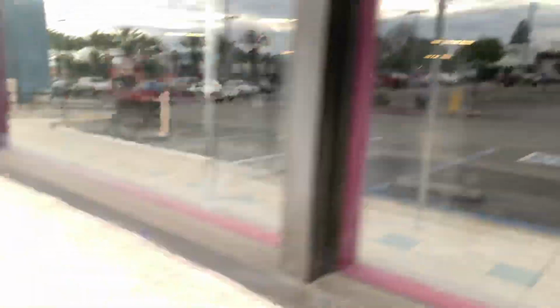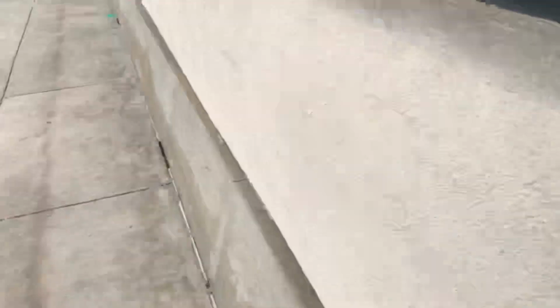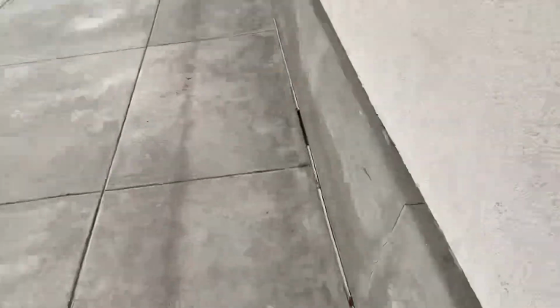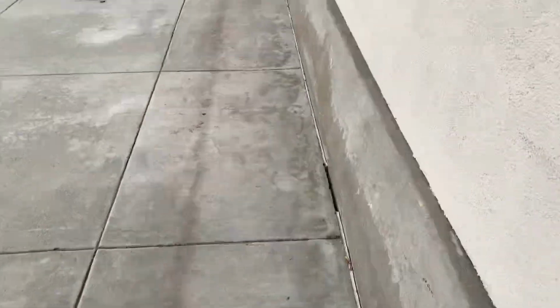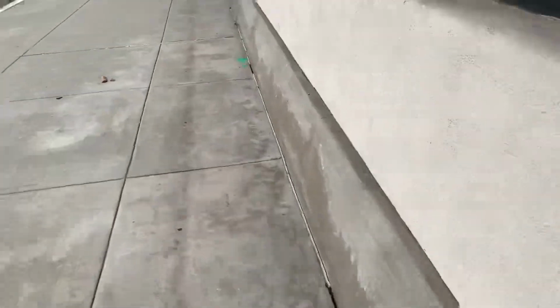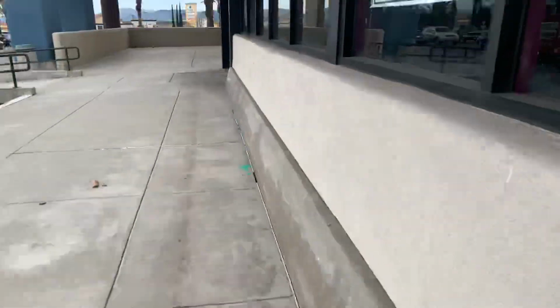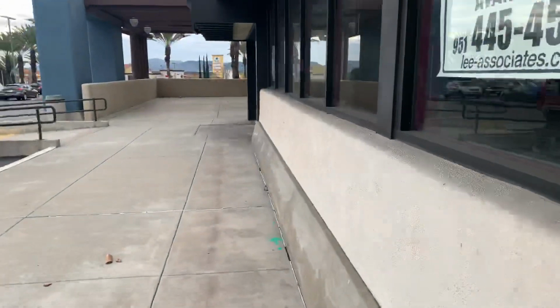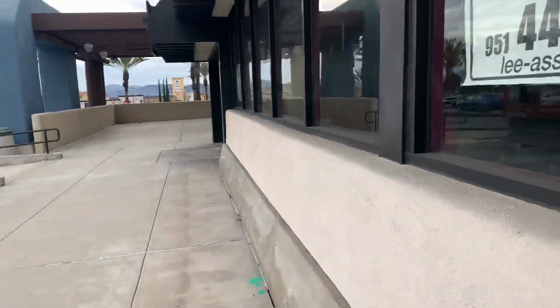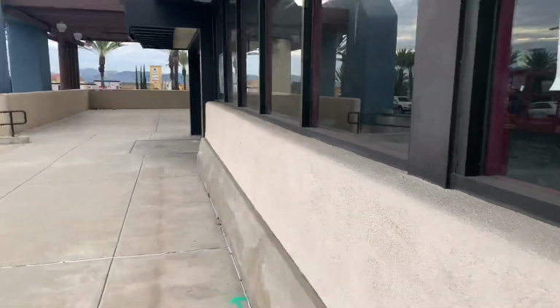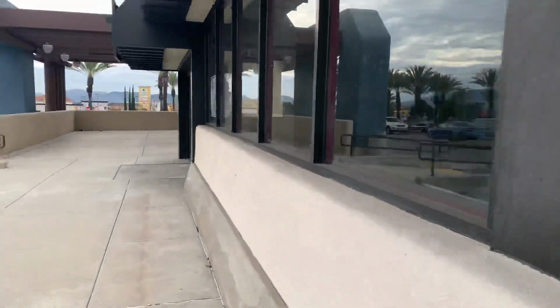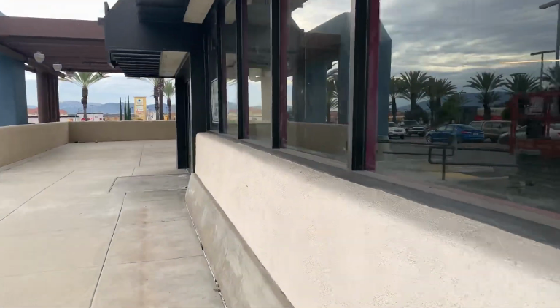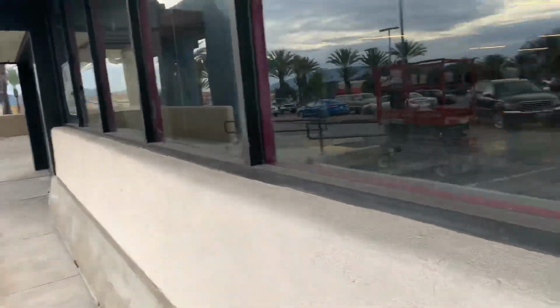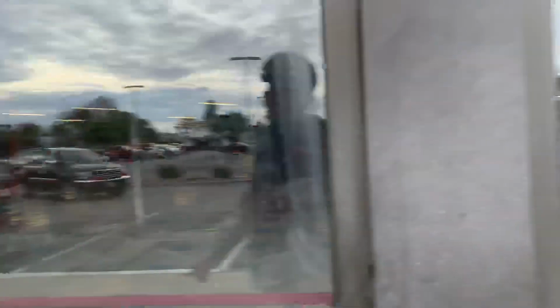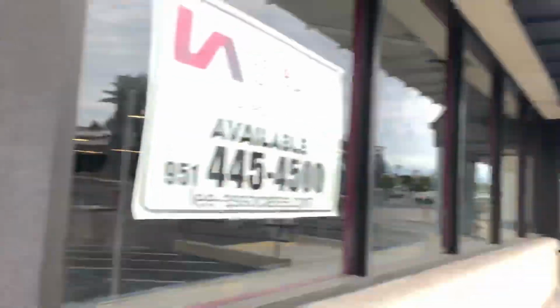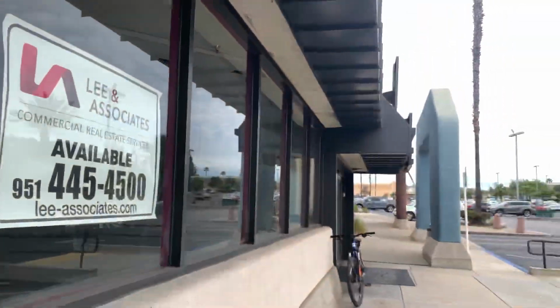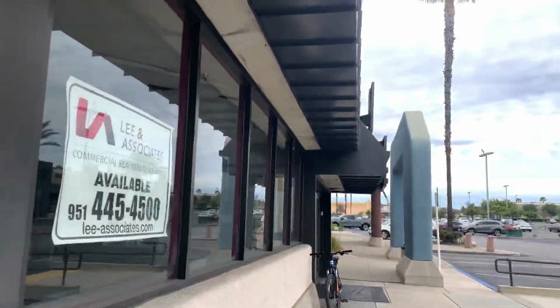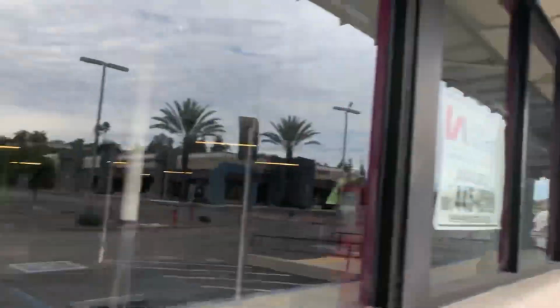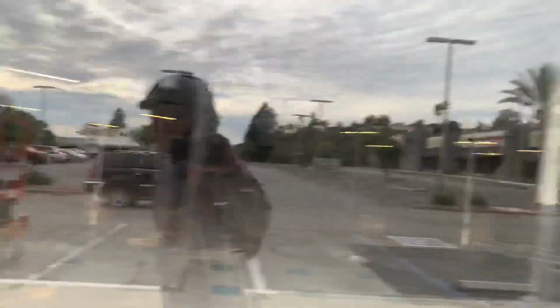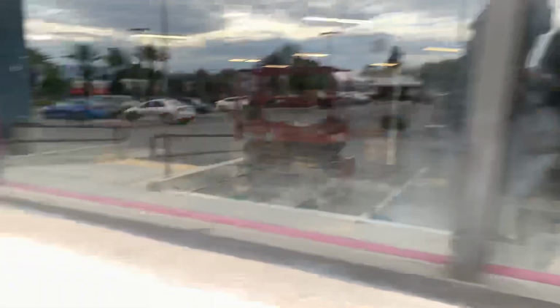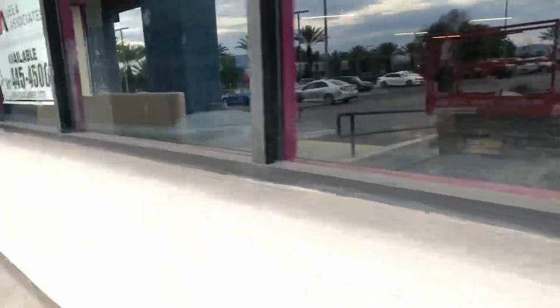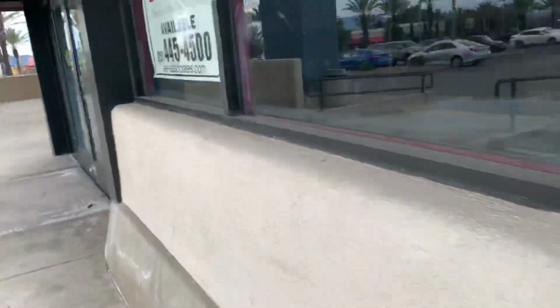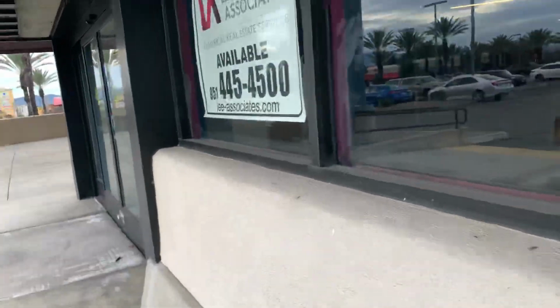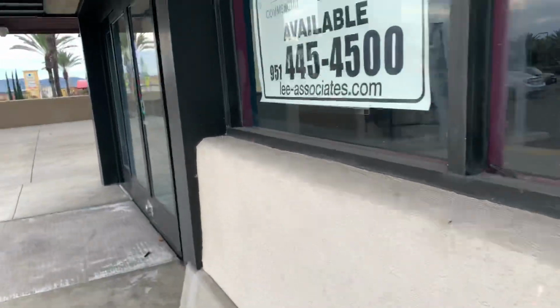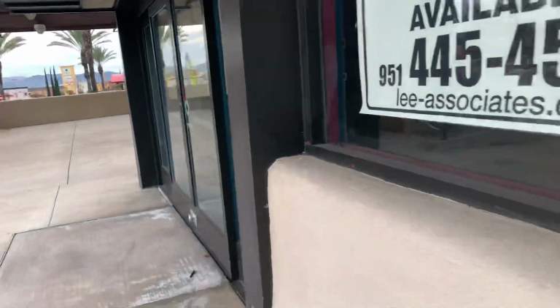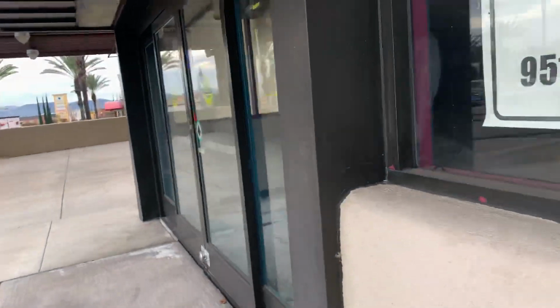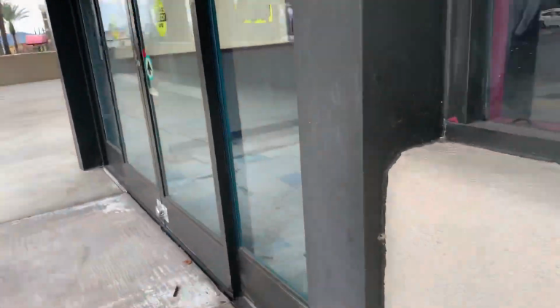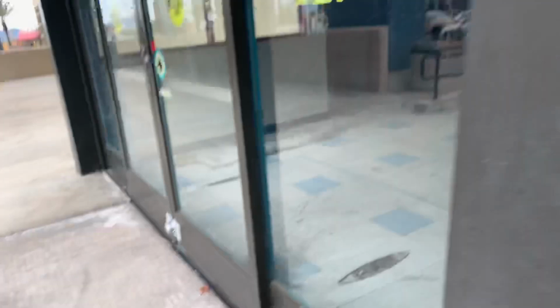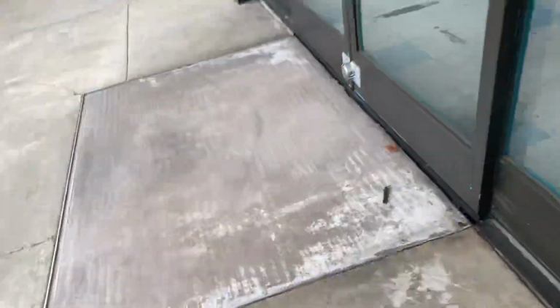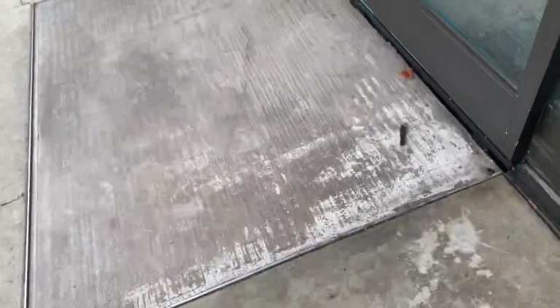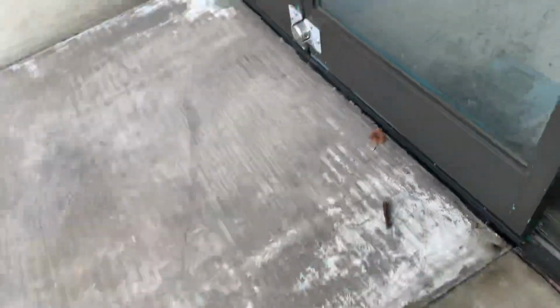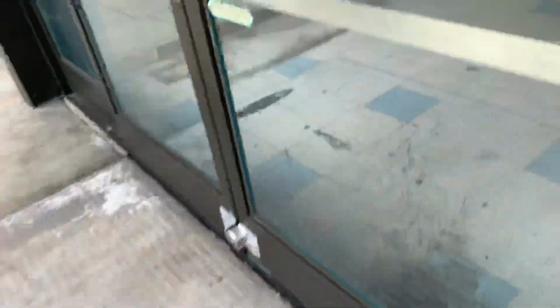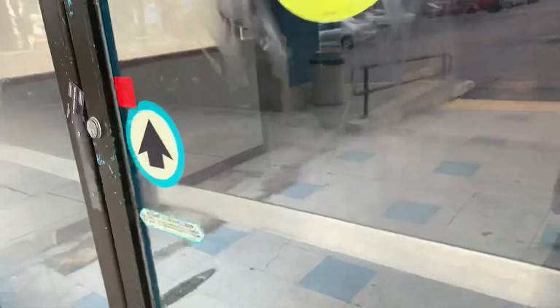Even some ceiling tiles are missing here. And as you can see, the Toys R Us over there is actually getting repurposed right now, which really sucks. Pretty ghetto place.